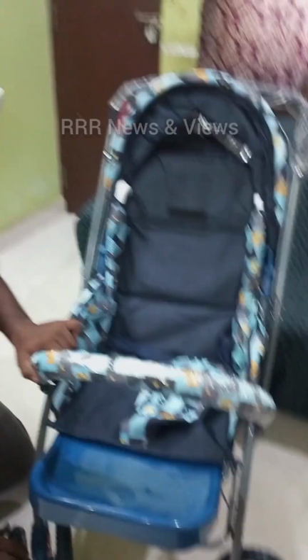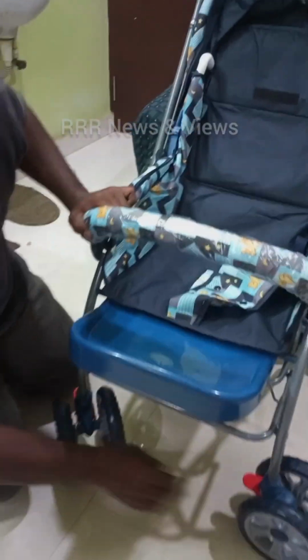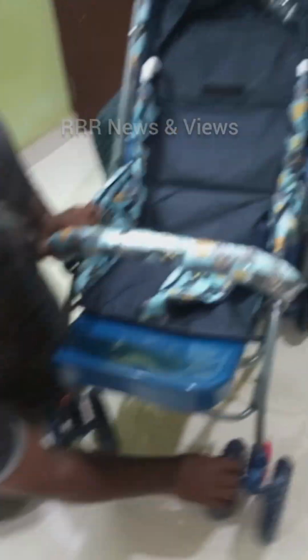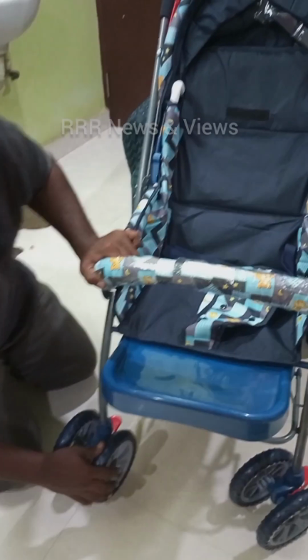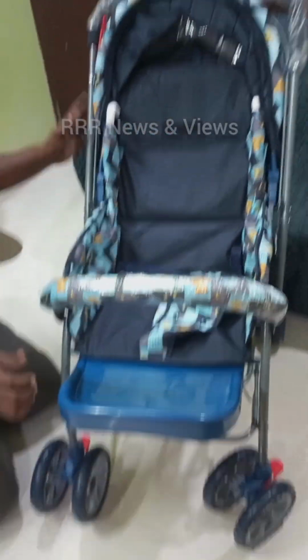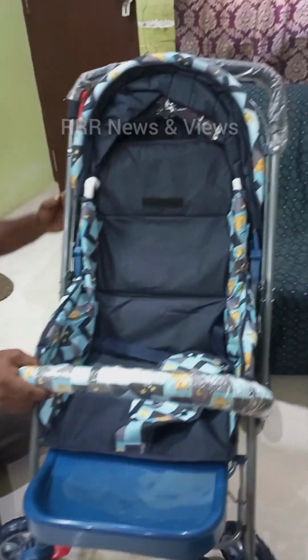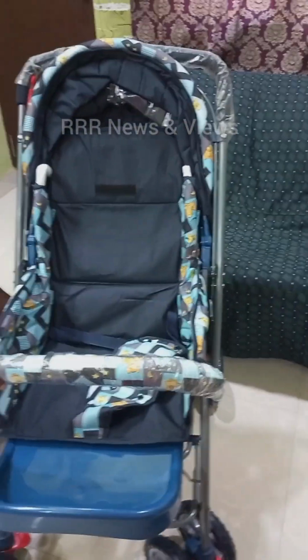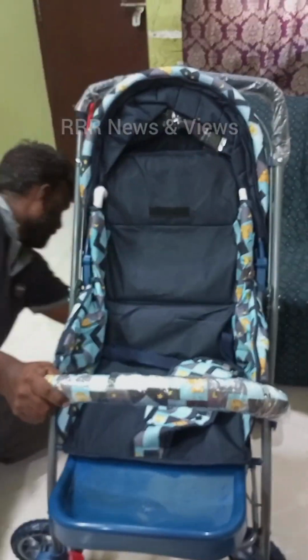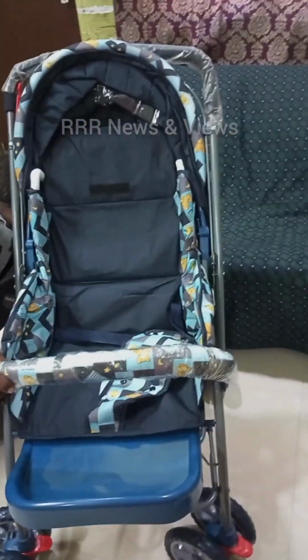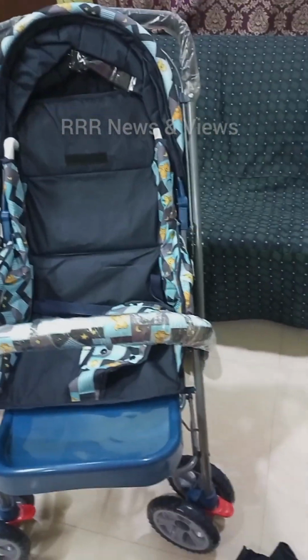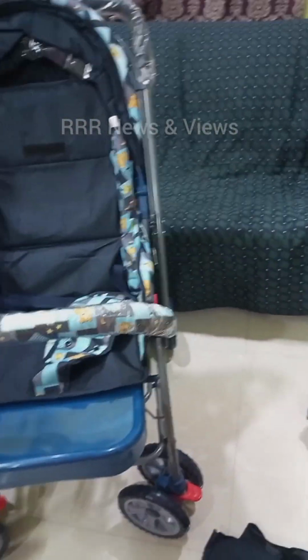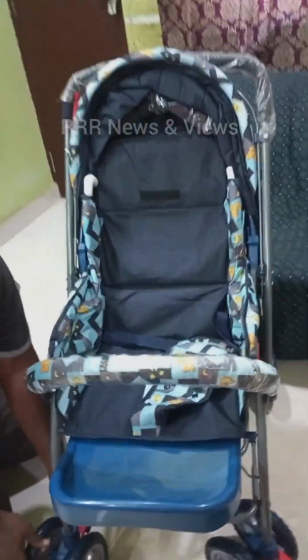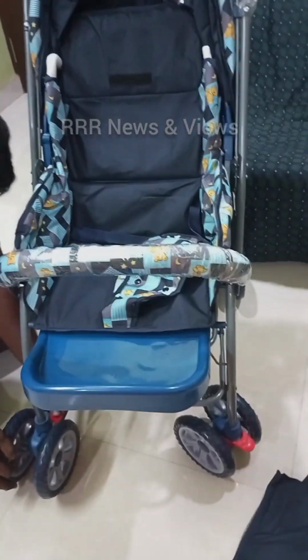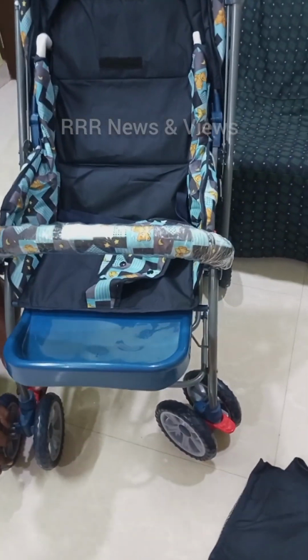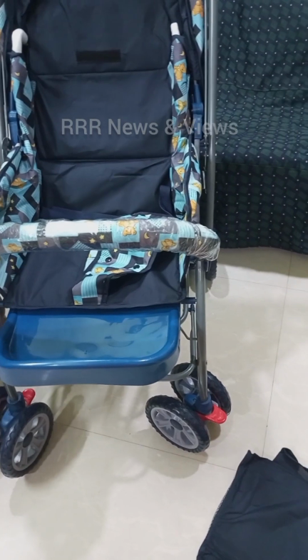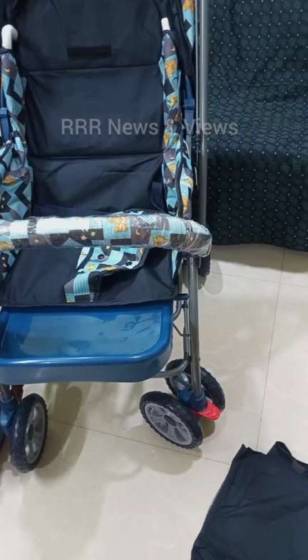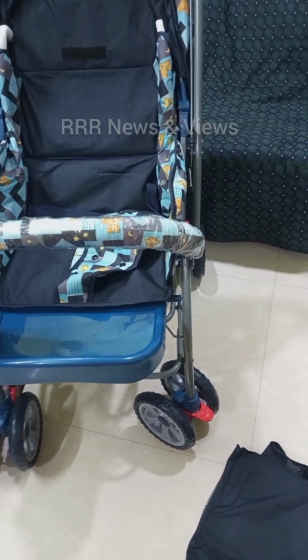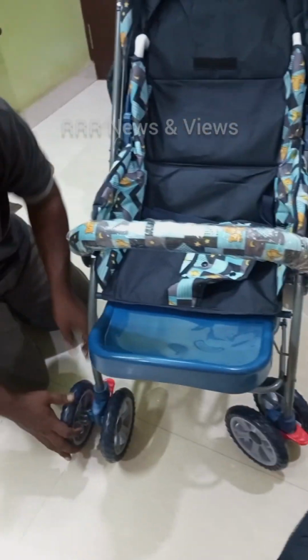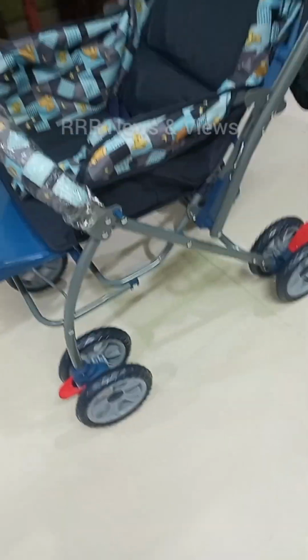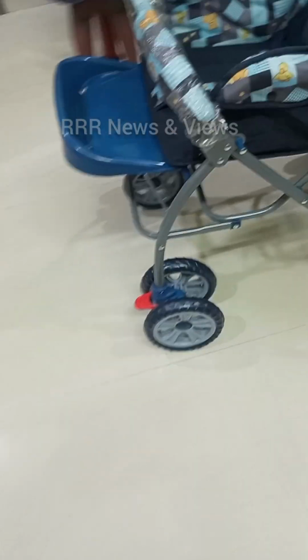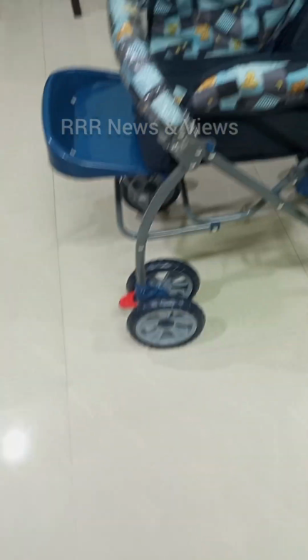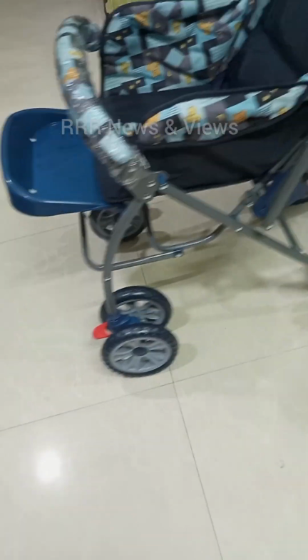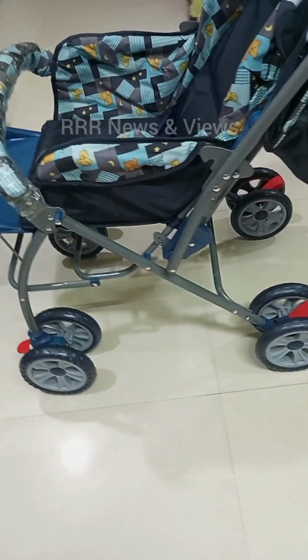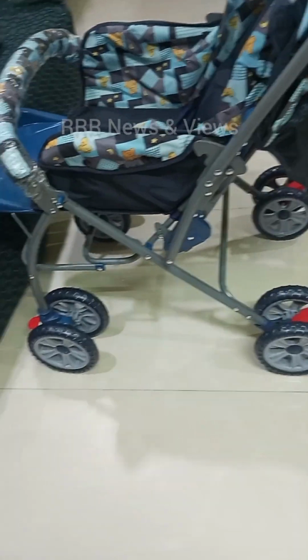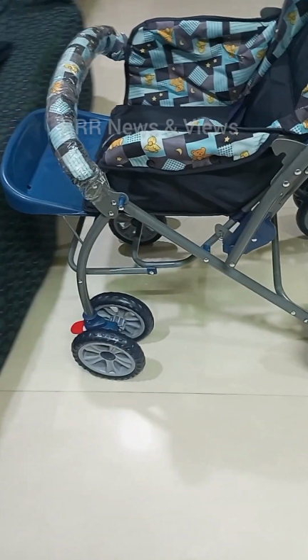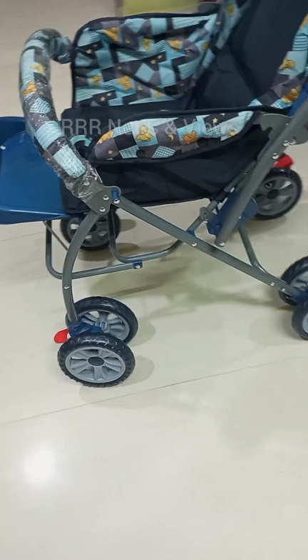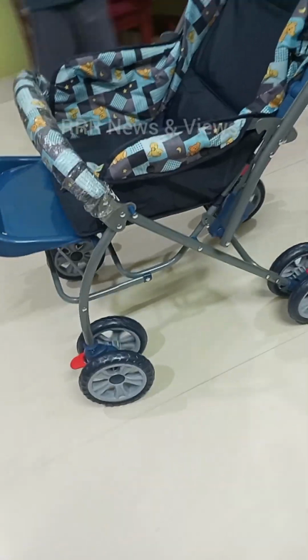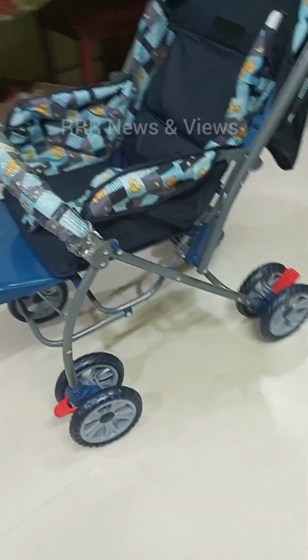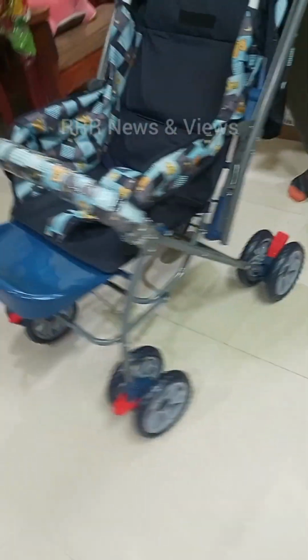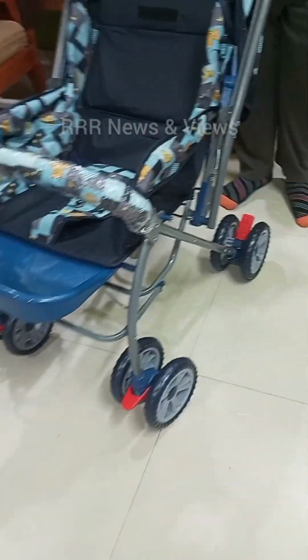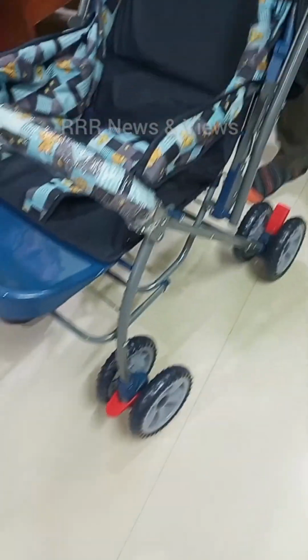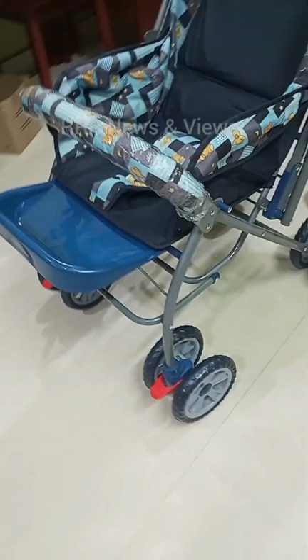There are locks on all the wheels where you can push them so that the wheel doesn't move. Once you remove the lock, the wheel moves freely — it's an easy mechanism and also a safety mechanism.